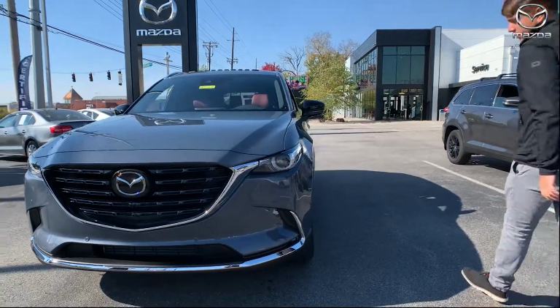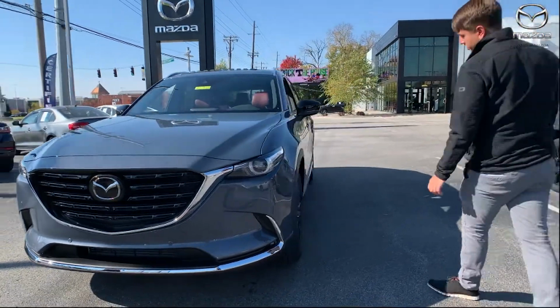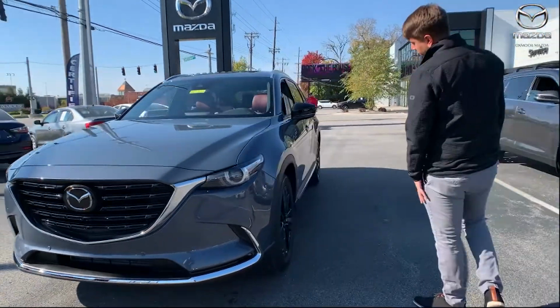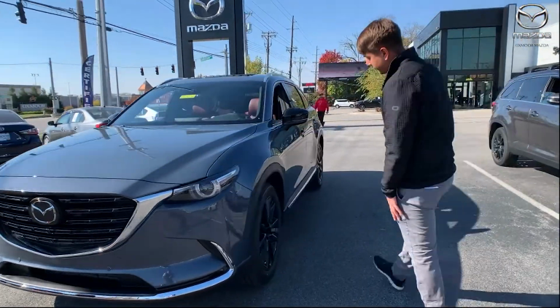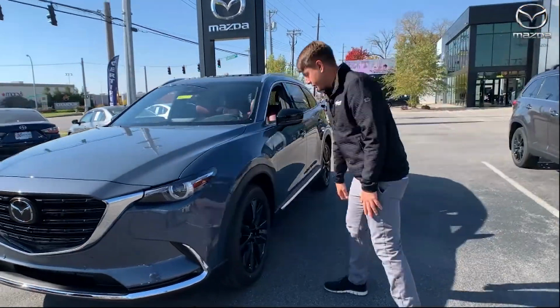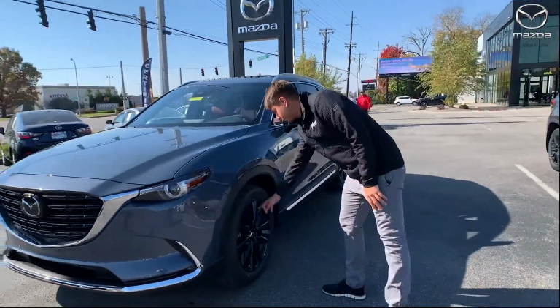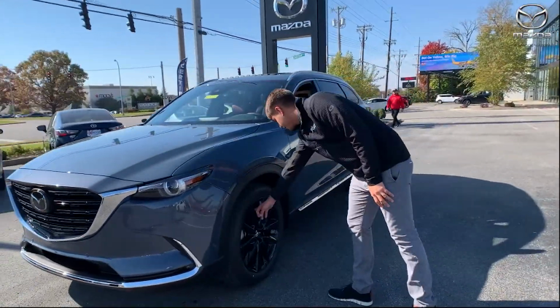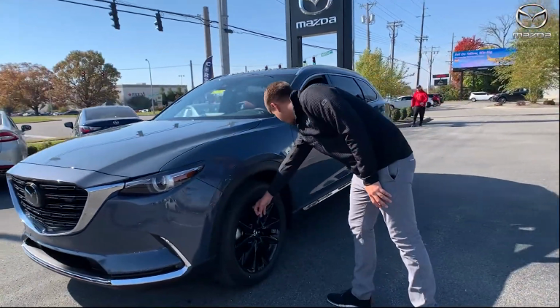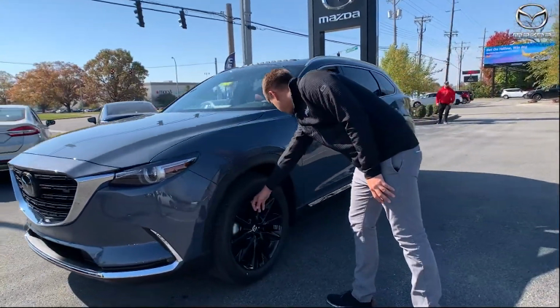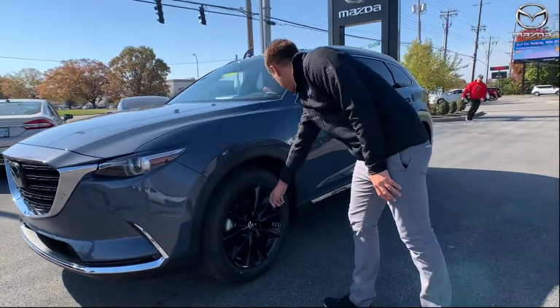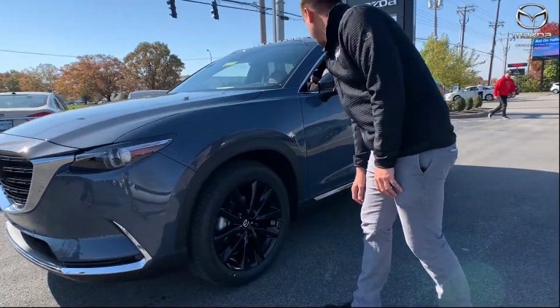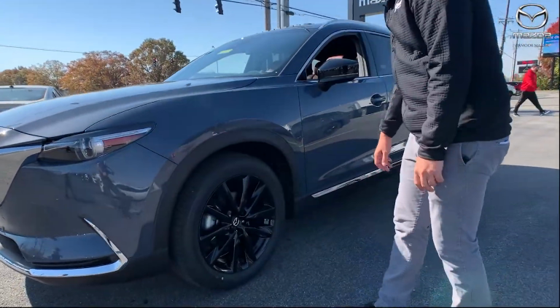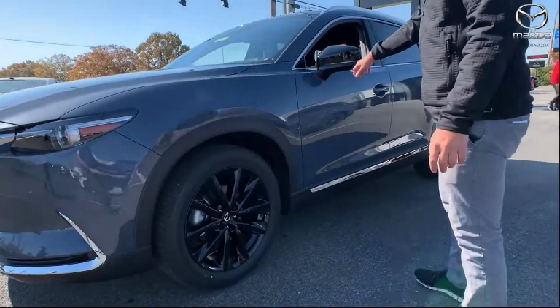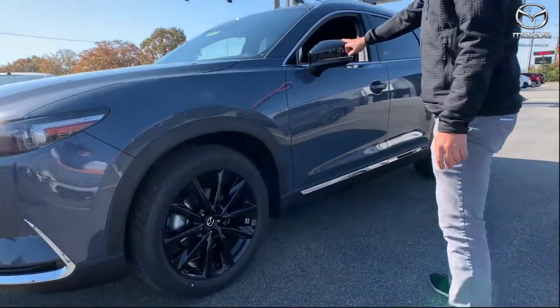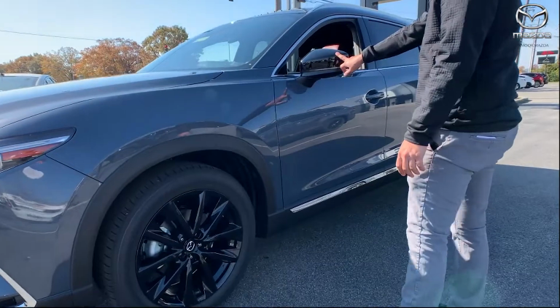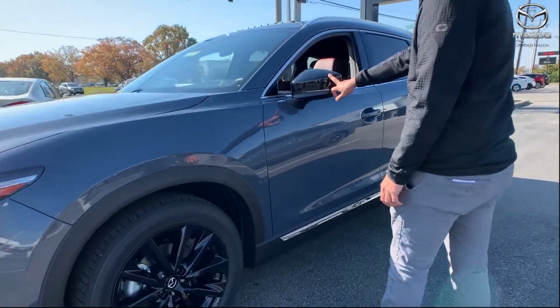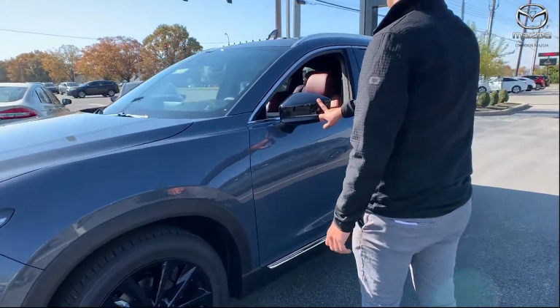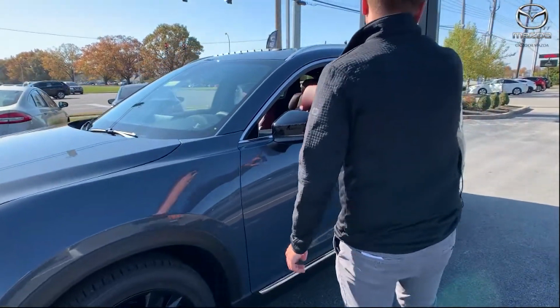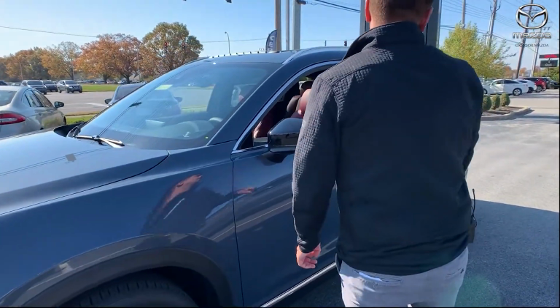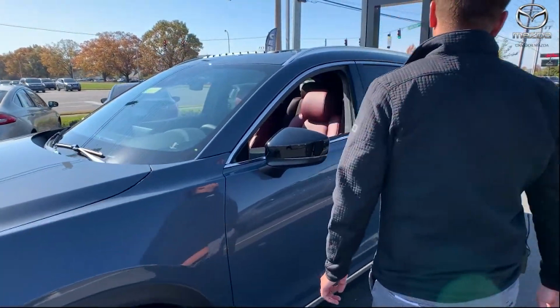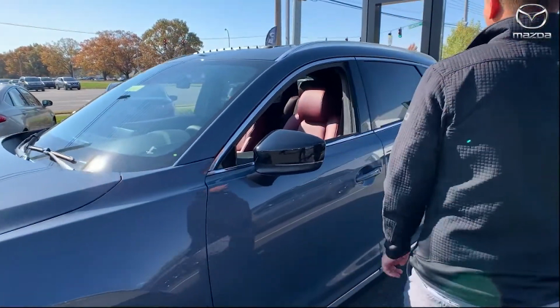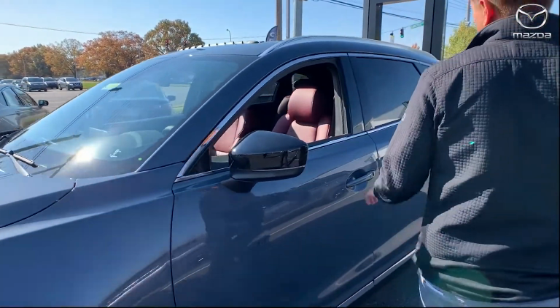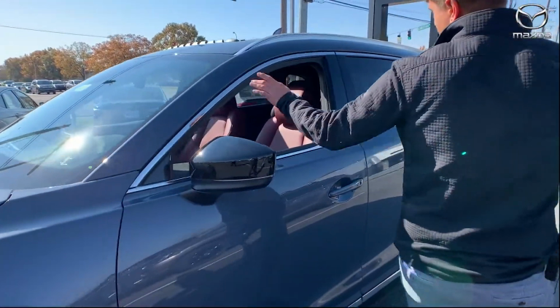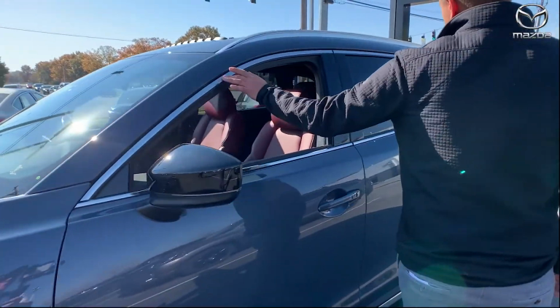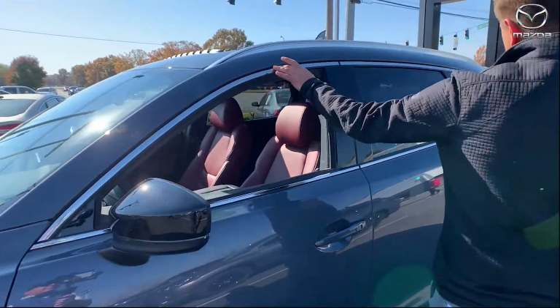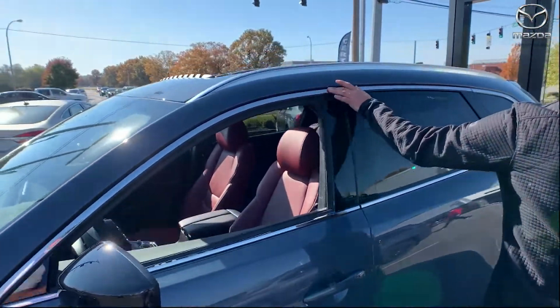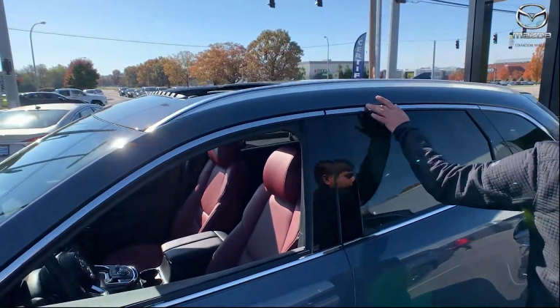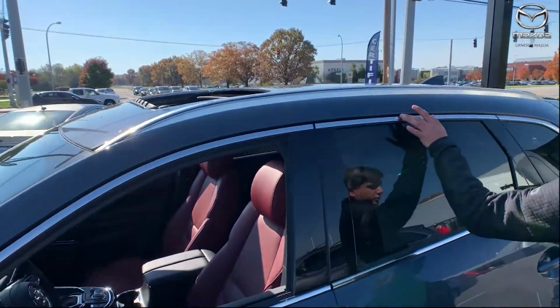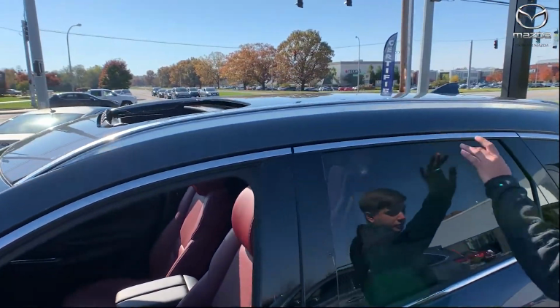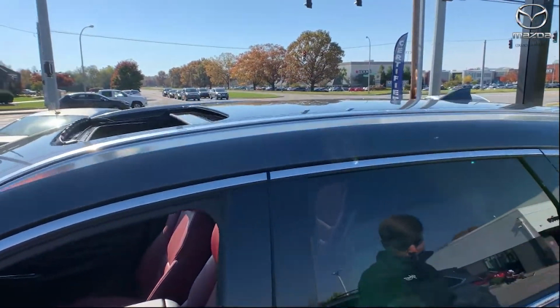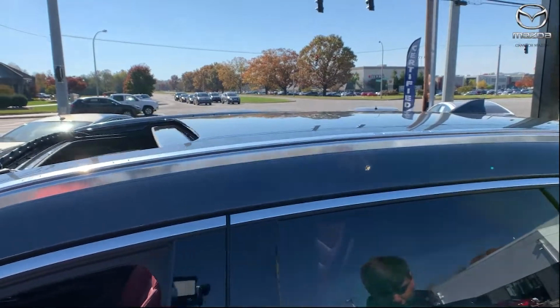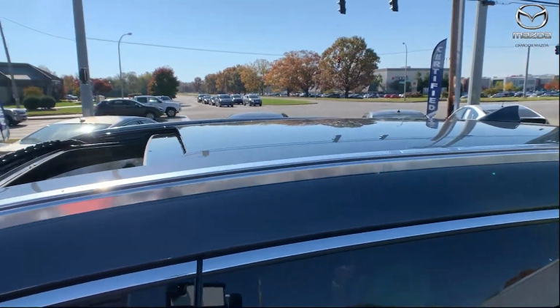You're also going to have your black accented wheels, side view mirrors, and then a nice little chrome accent up here as well as down there.